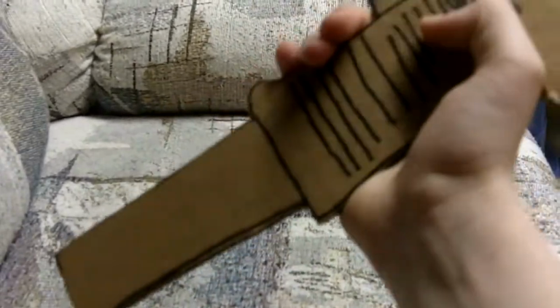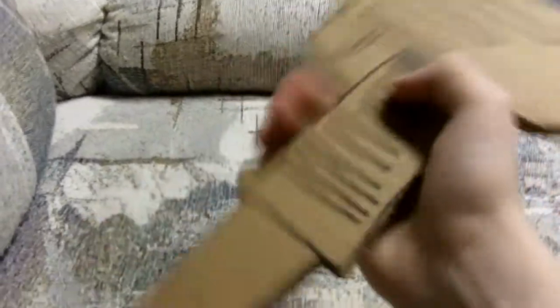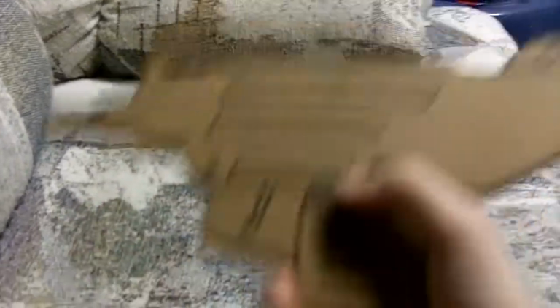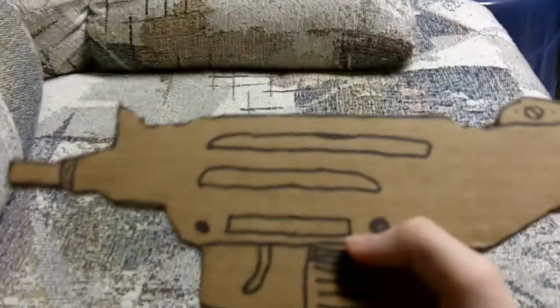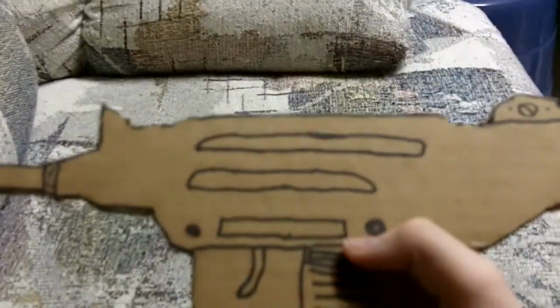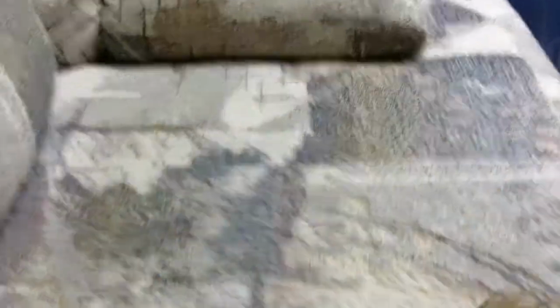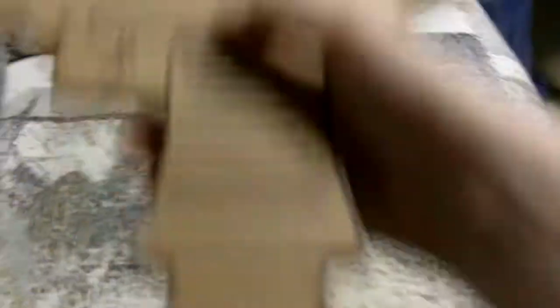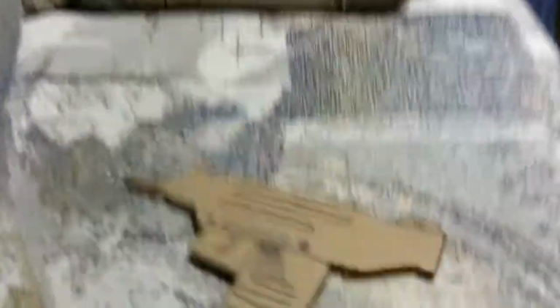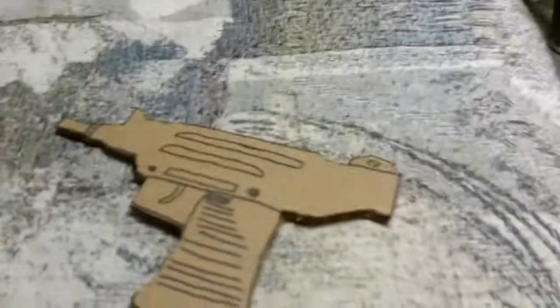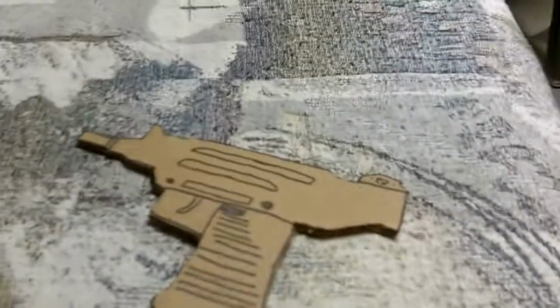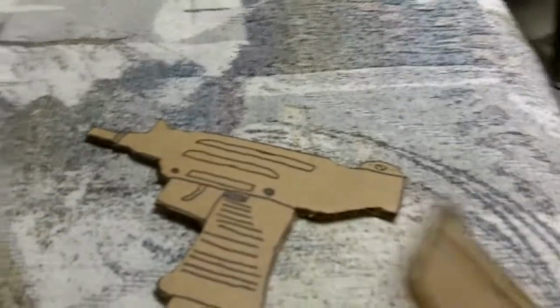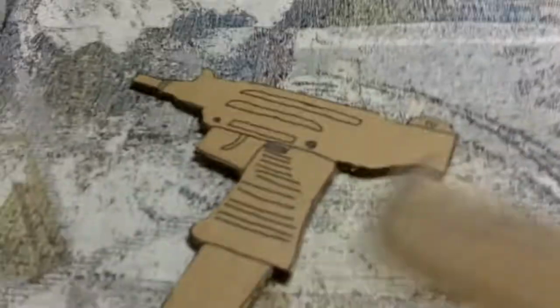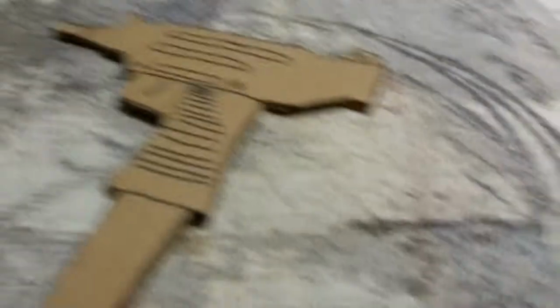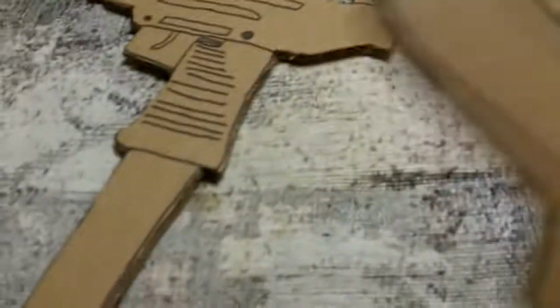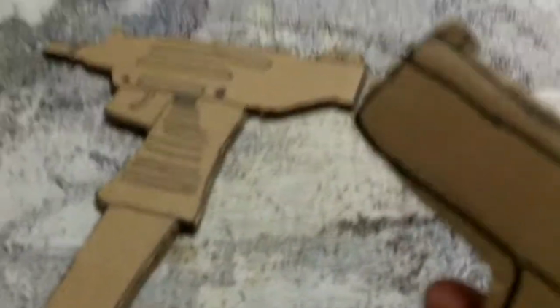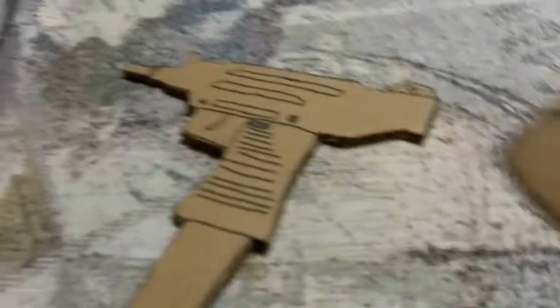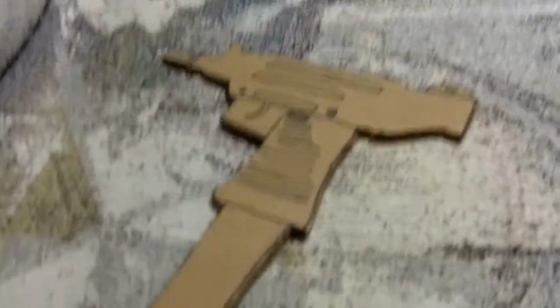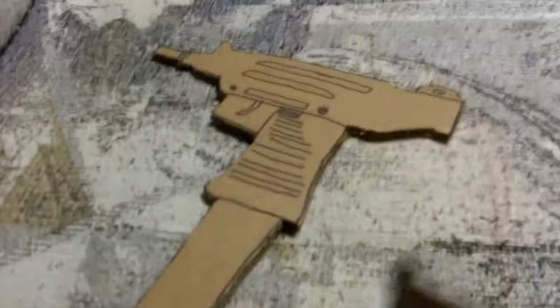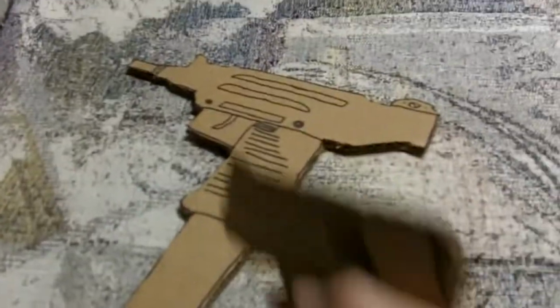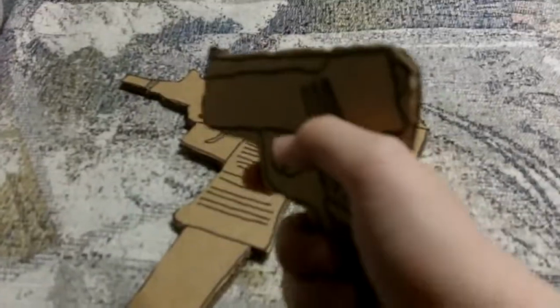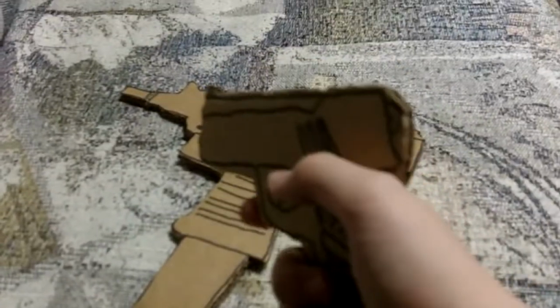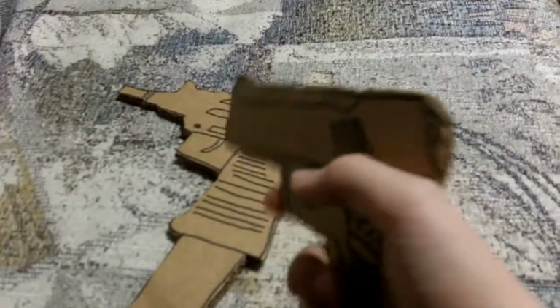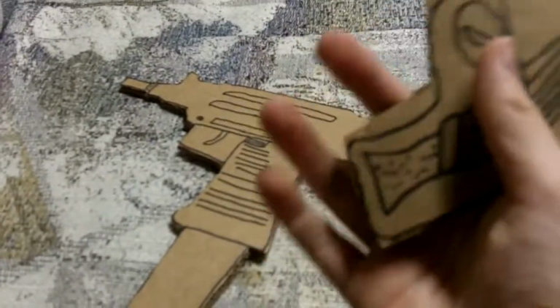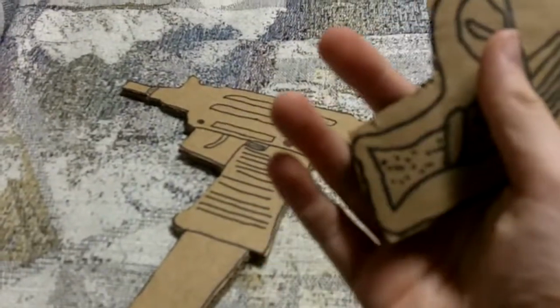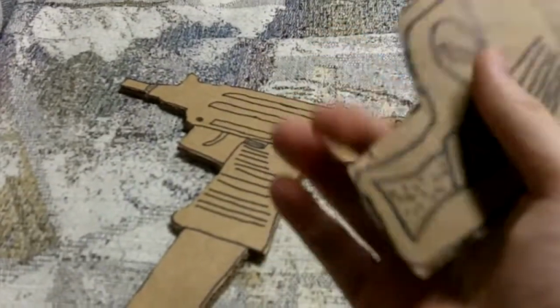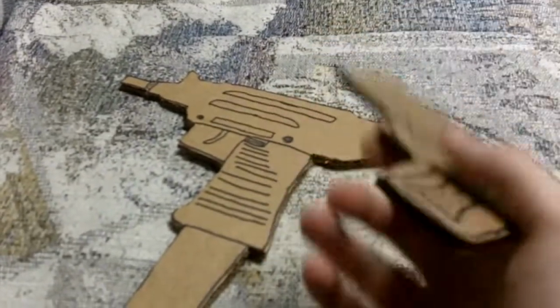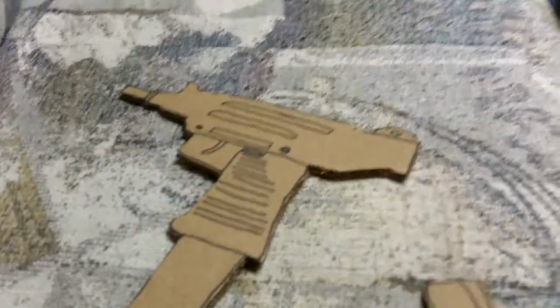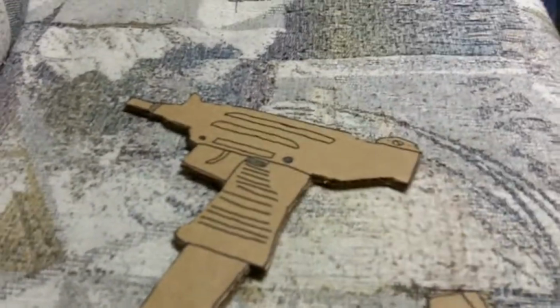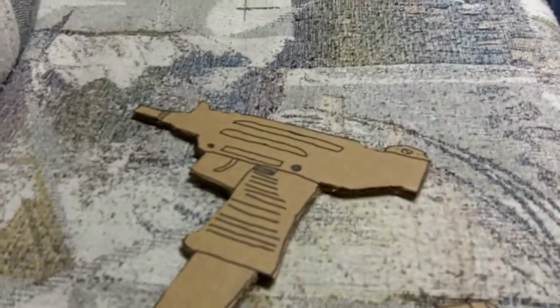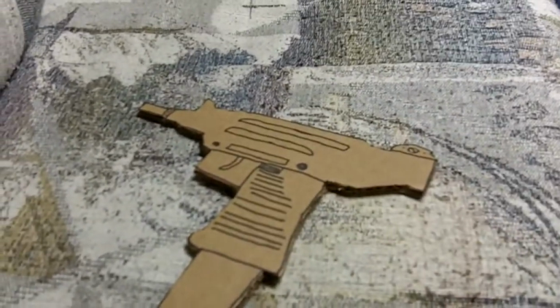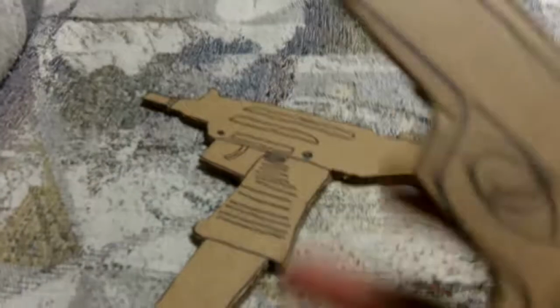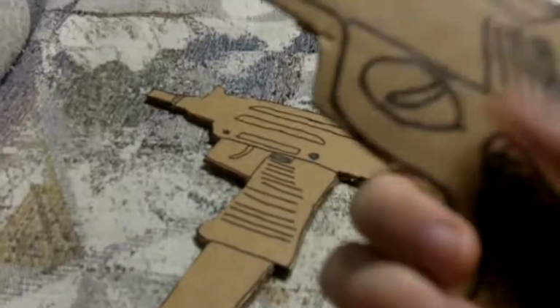I might actually make a first person shooter because I'm with Omnom117, and I might be making a cardboard AK later.